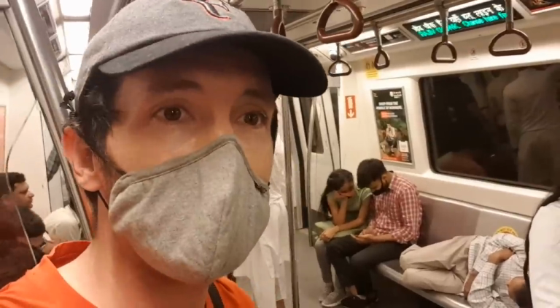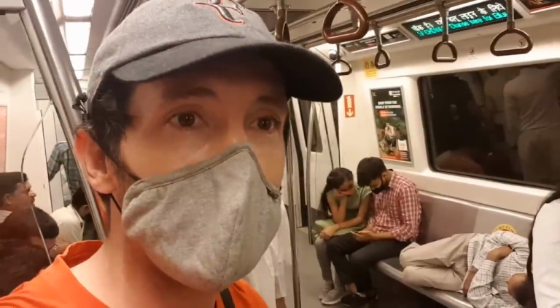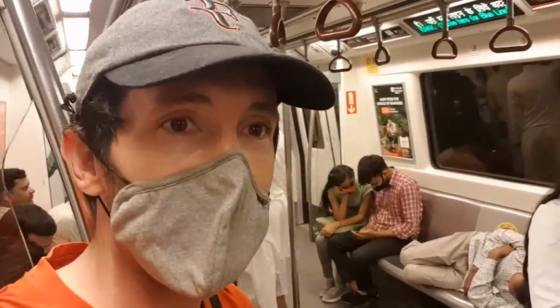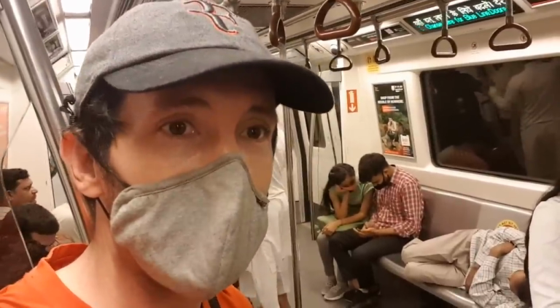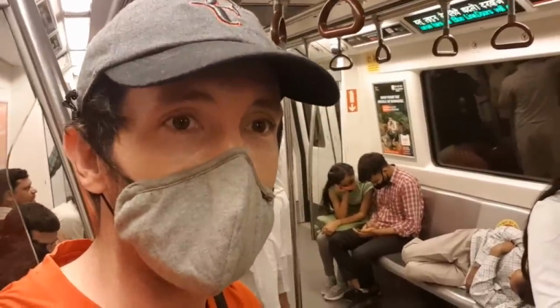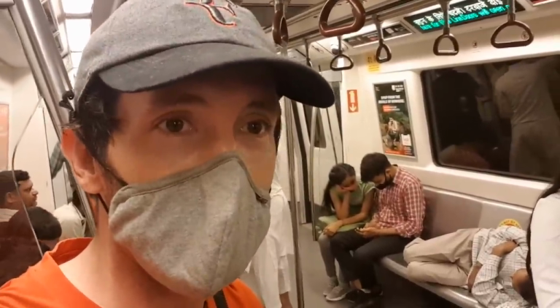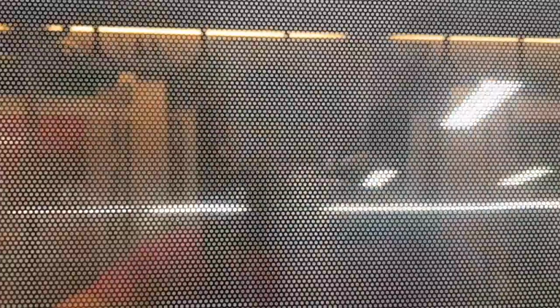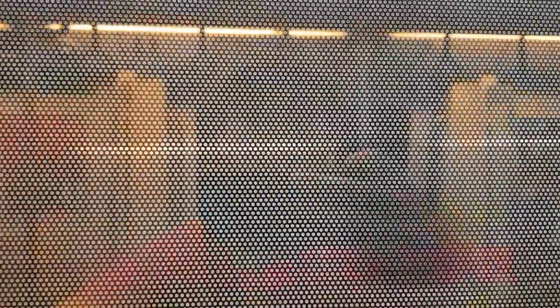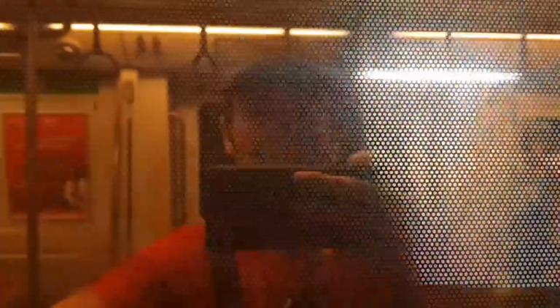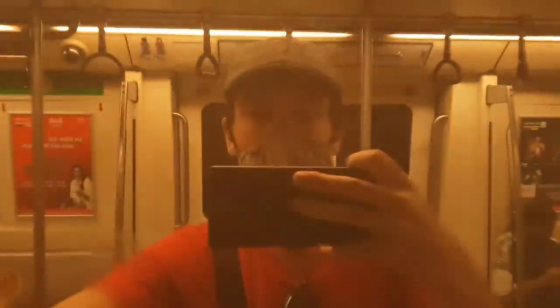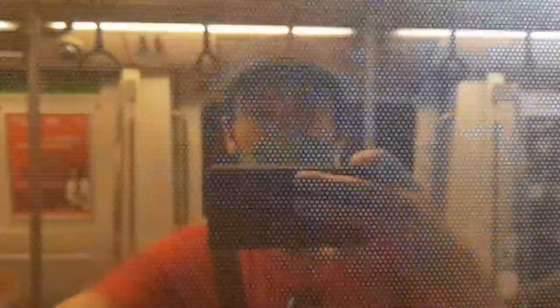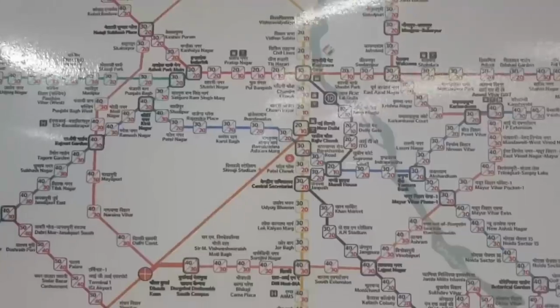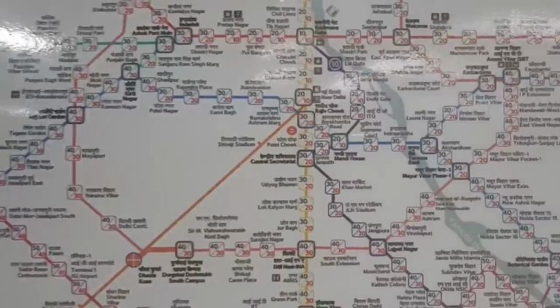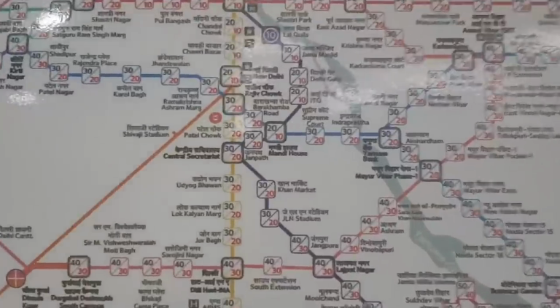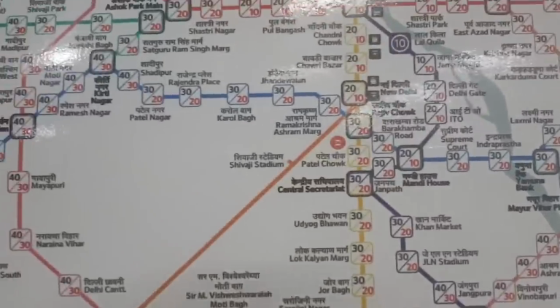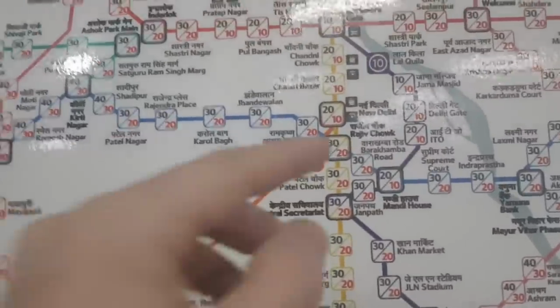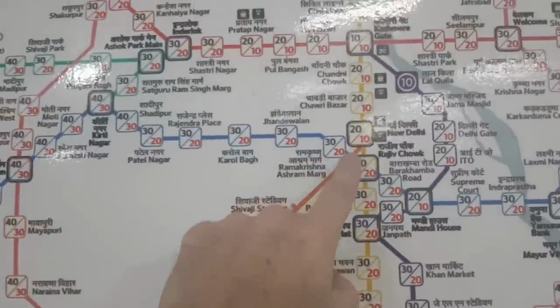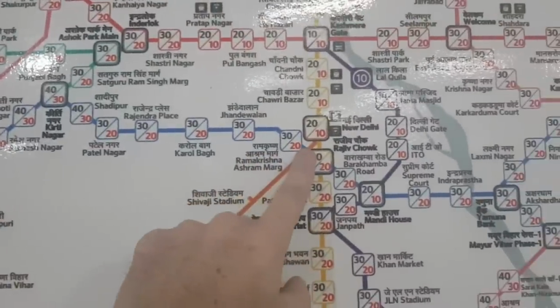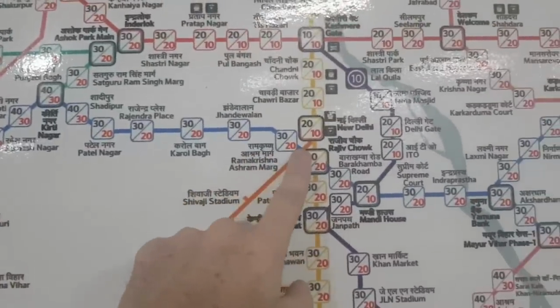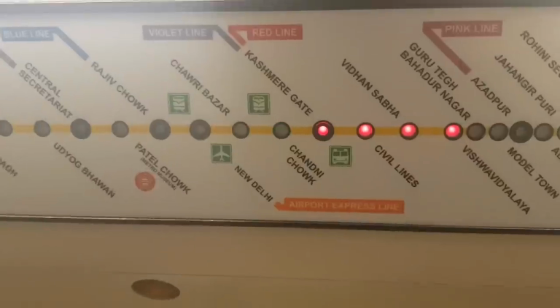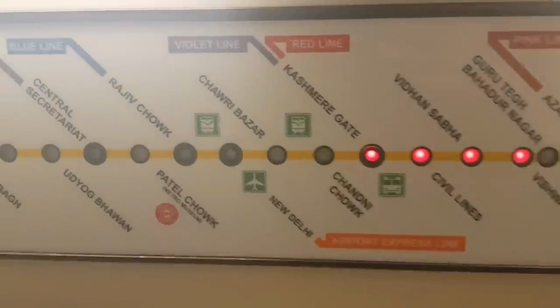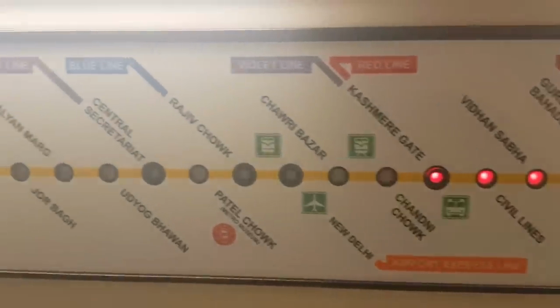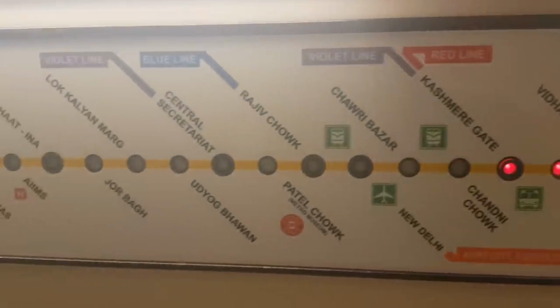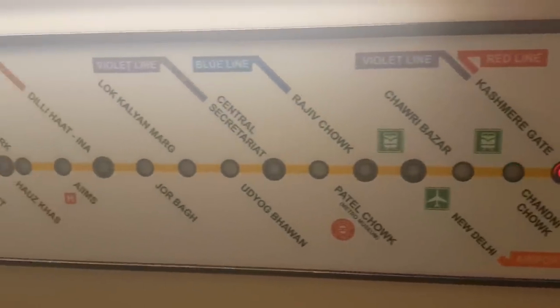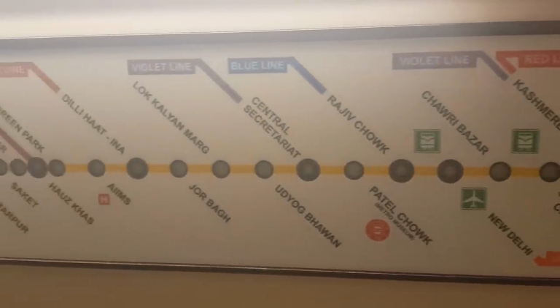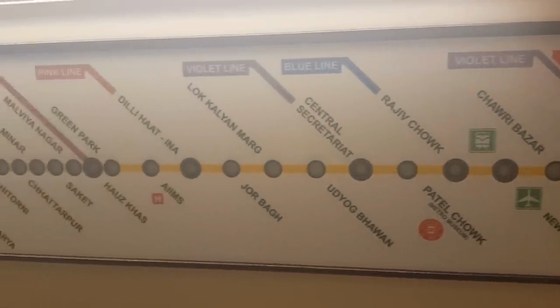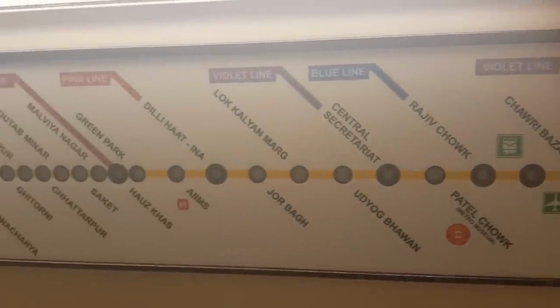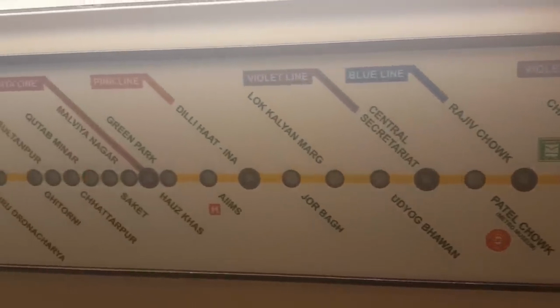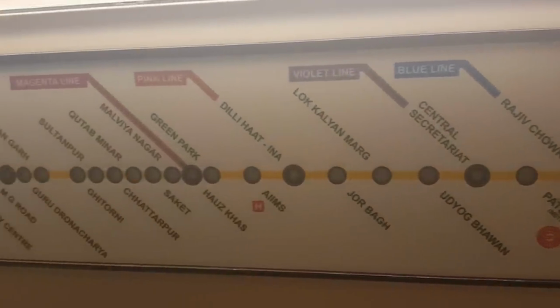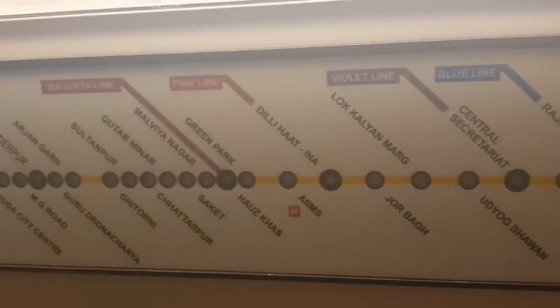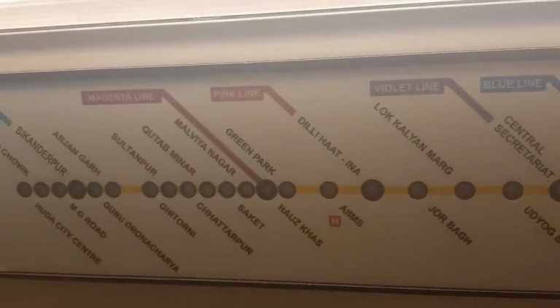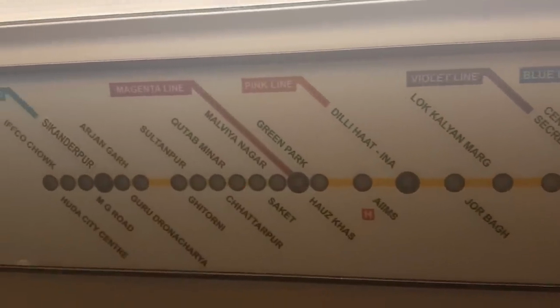If you're new to the Delhi metro — or even if you've ridden it before — here are some facts that may surprise you. Delhi's metro is the largest metro in all of India. There are nine different lines named after colors: red, blue, yellow, green, violet, magenta, pink, orange, and aqua.